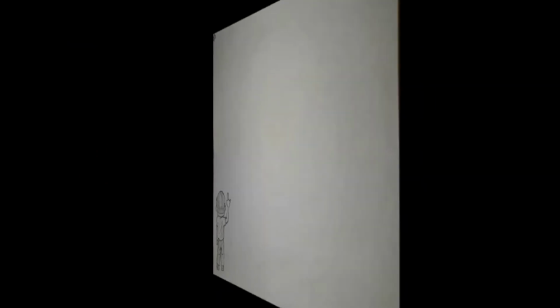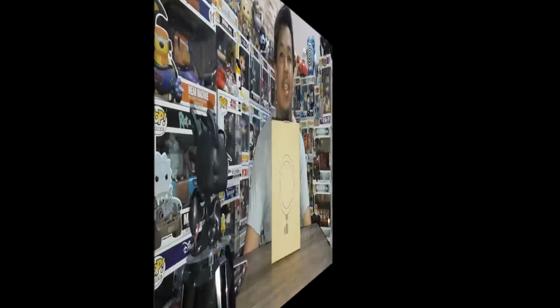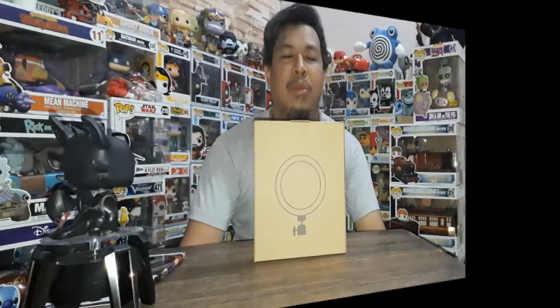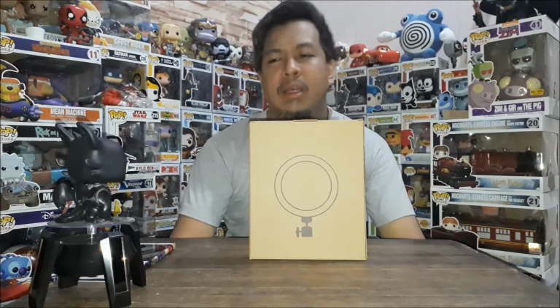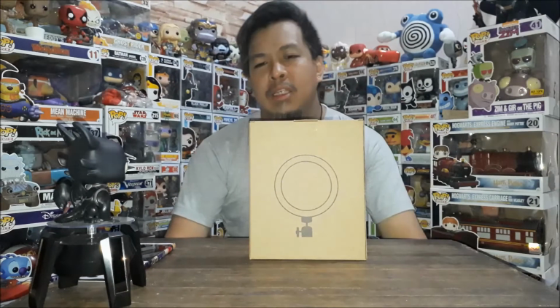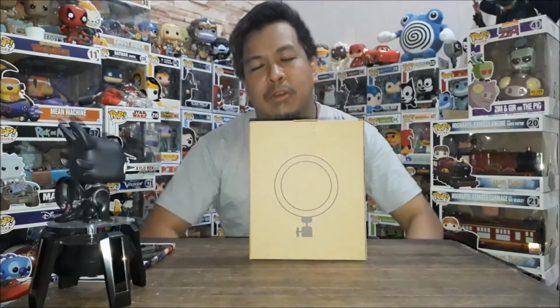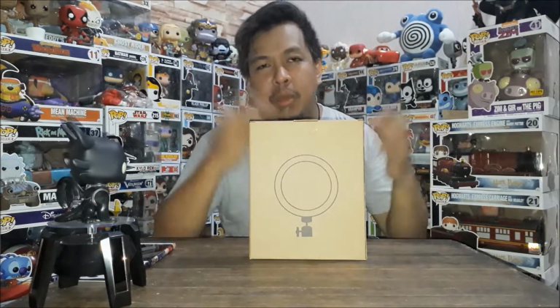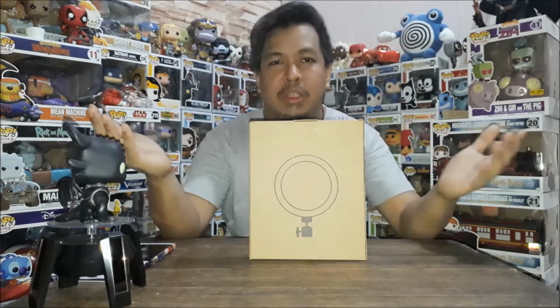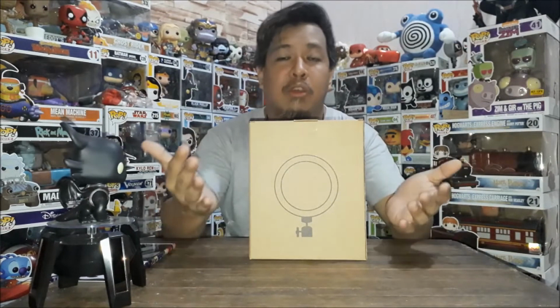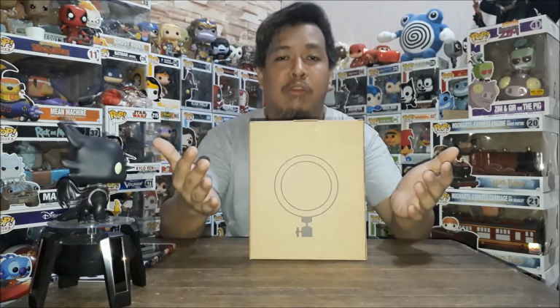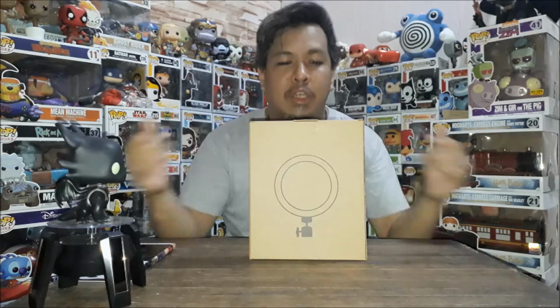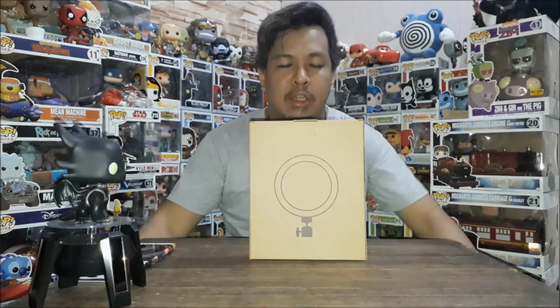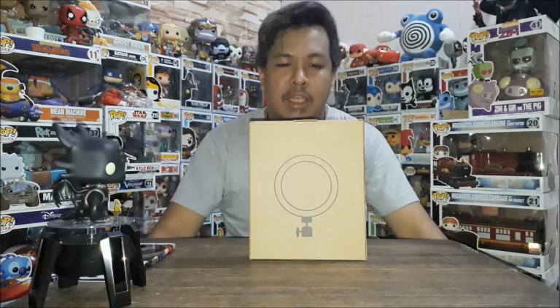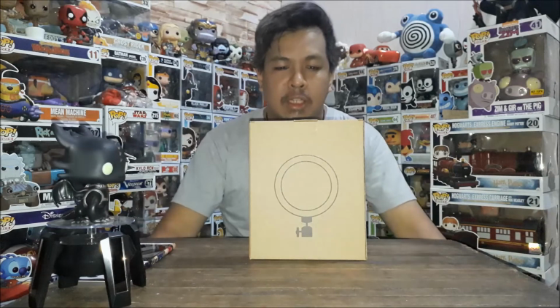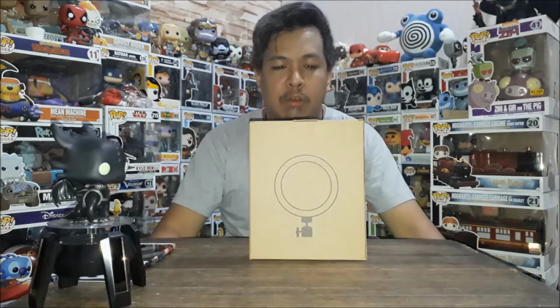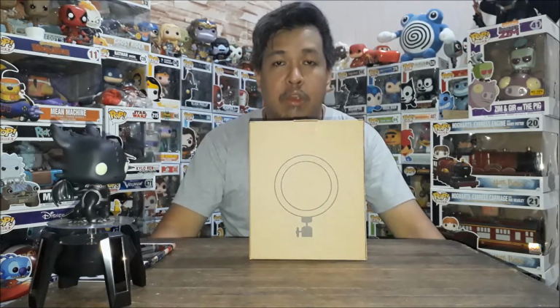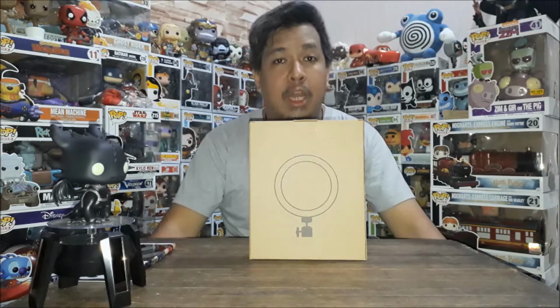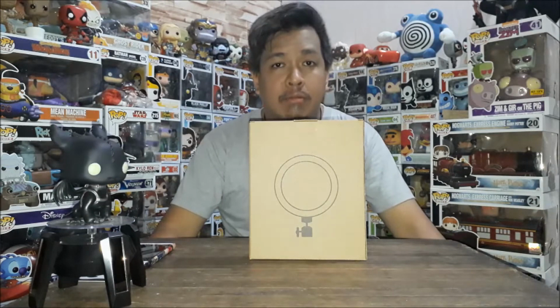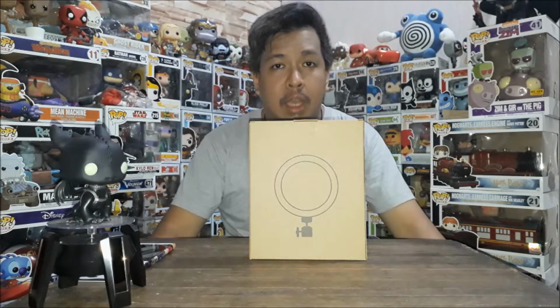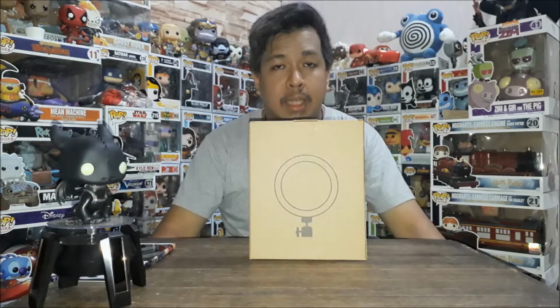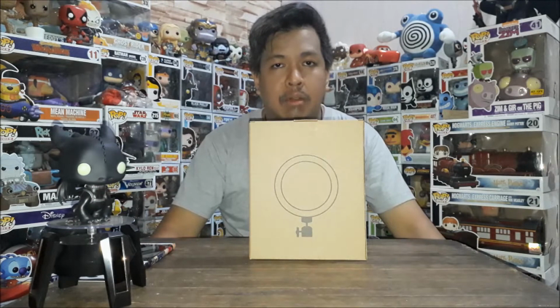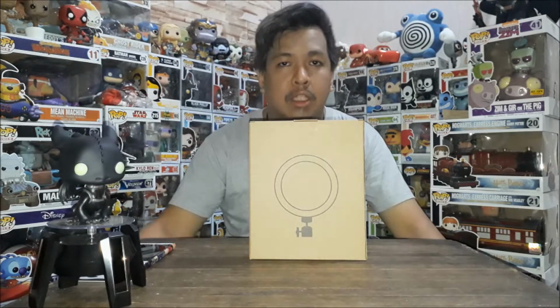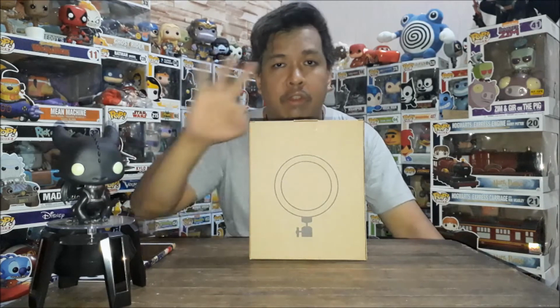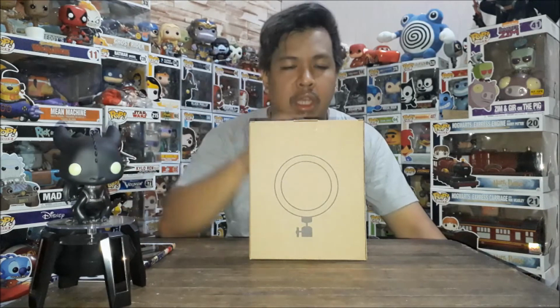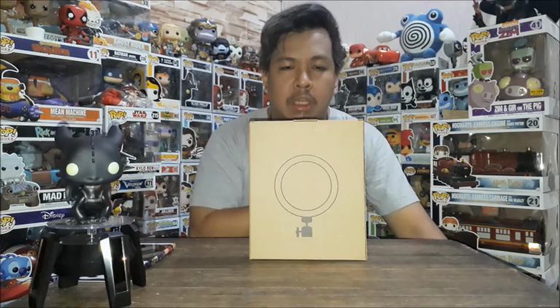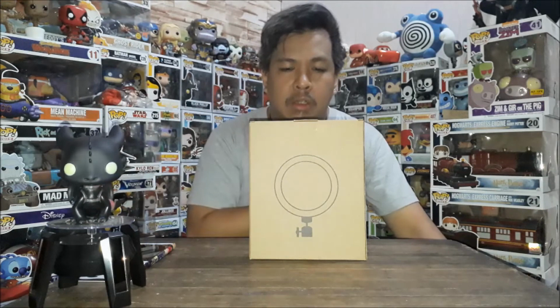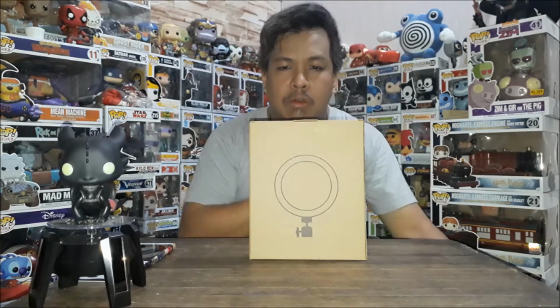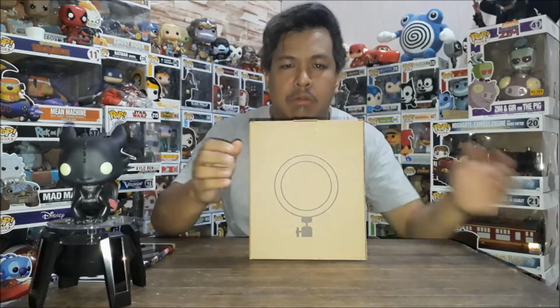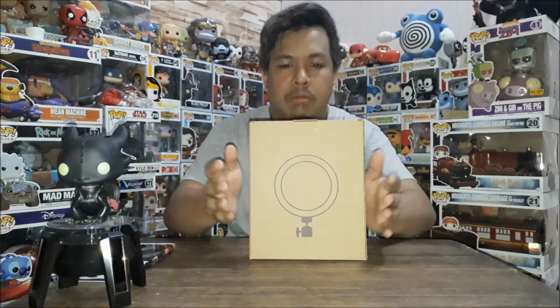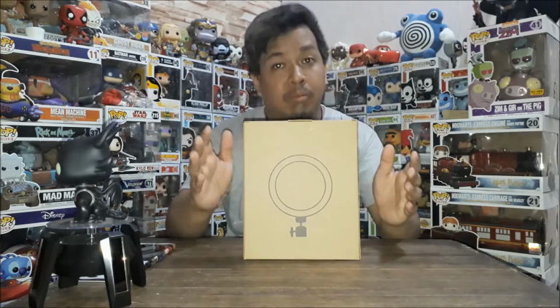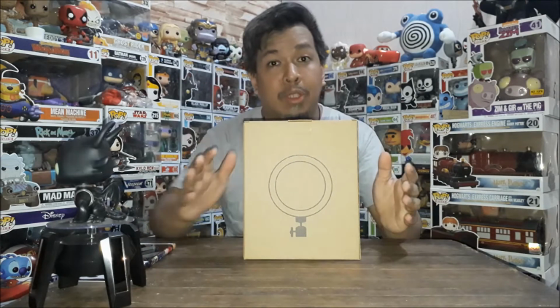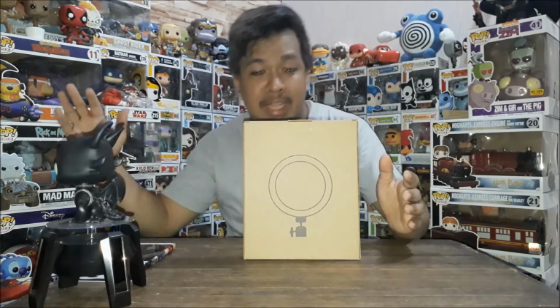Alright, so we're back. Like I mentioned, ito yung feature natin today. Ito yung ring light set of three. So buksan natin — let's open it.